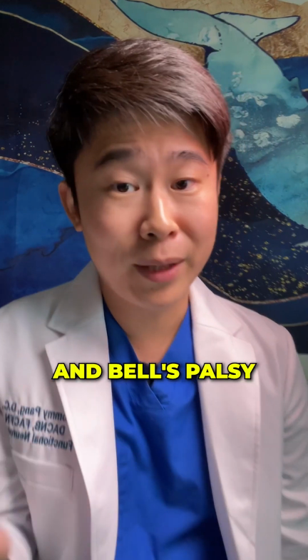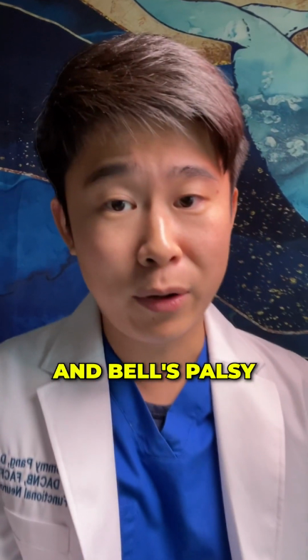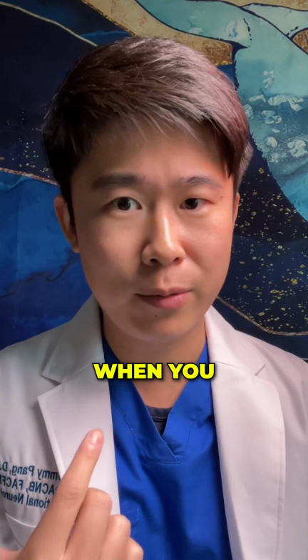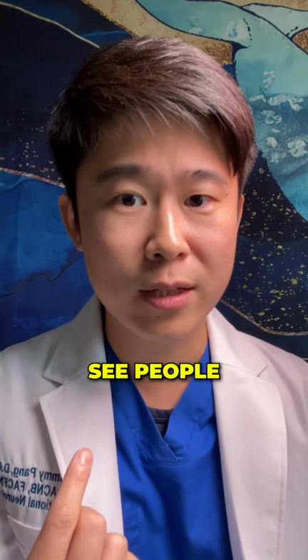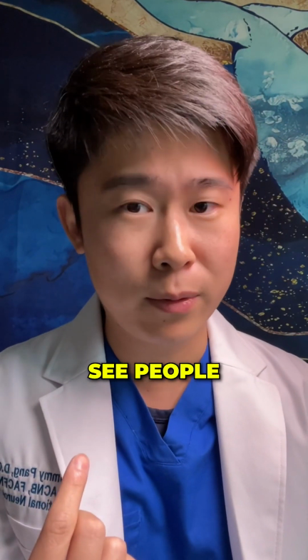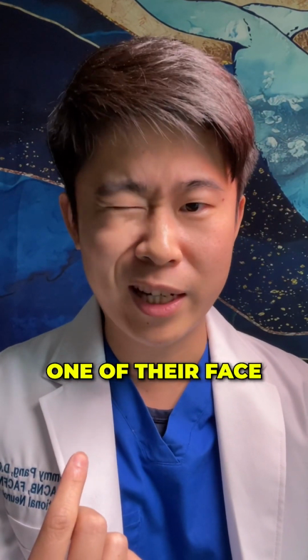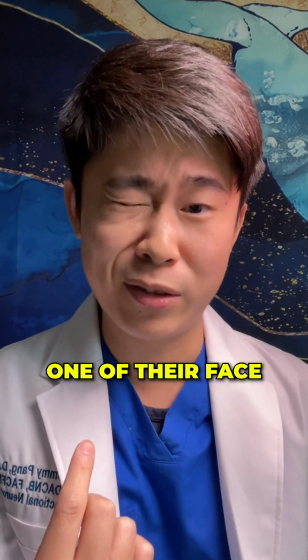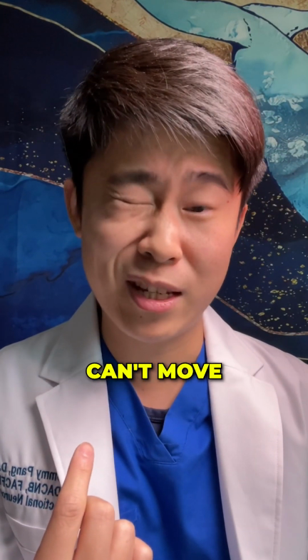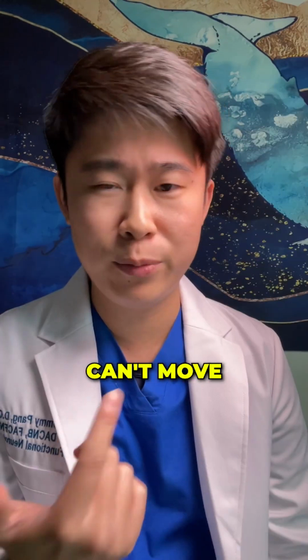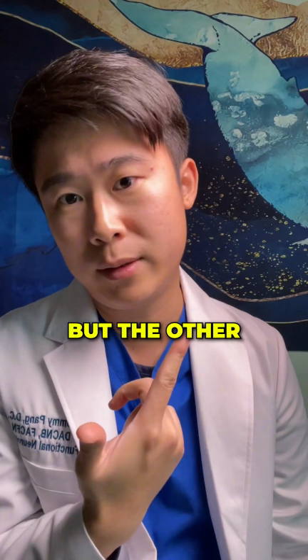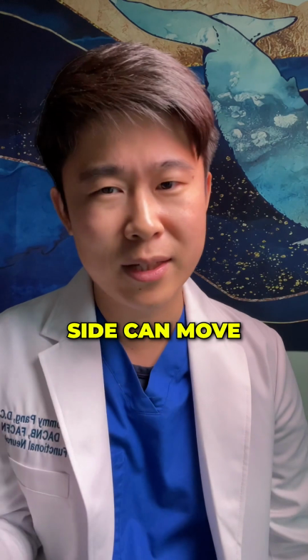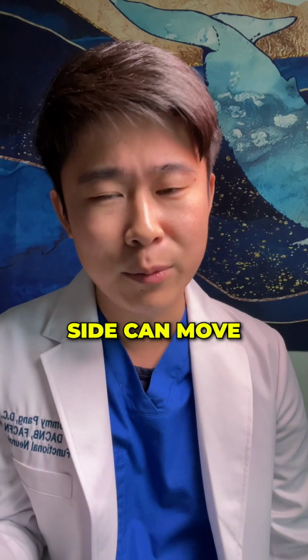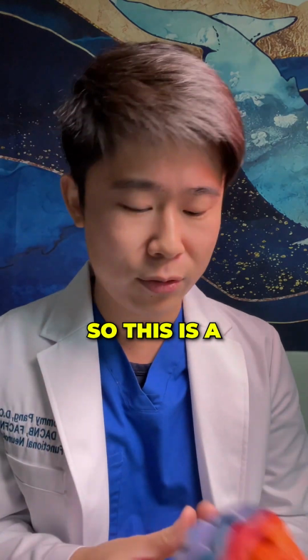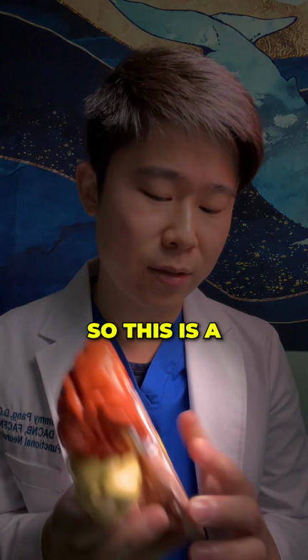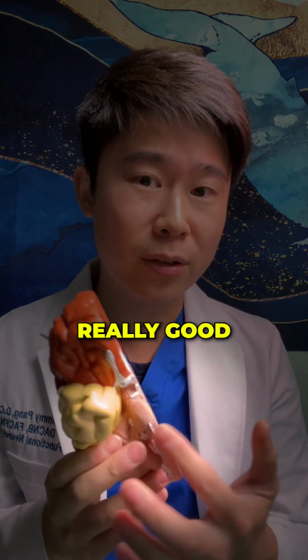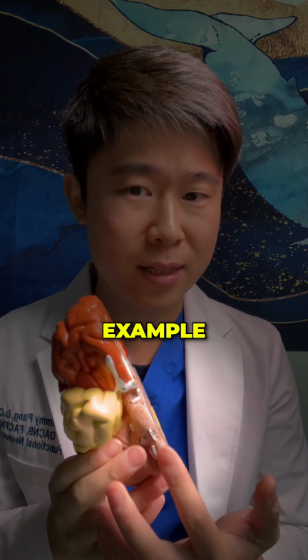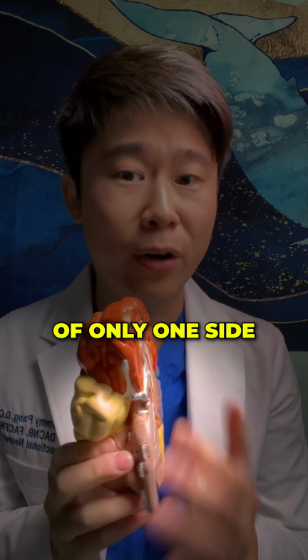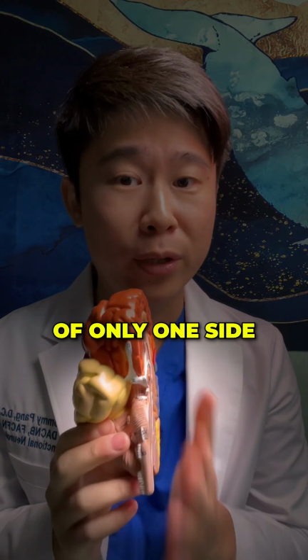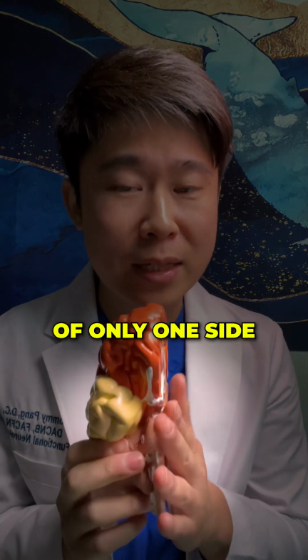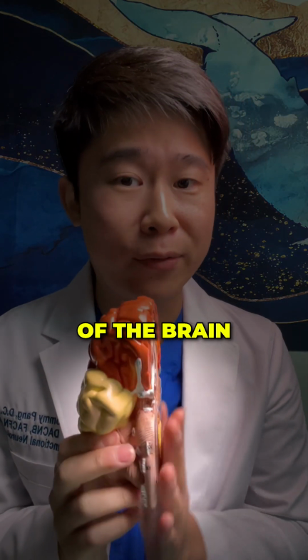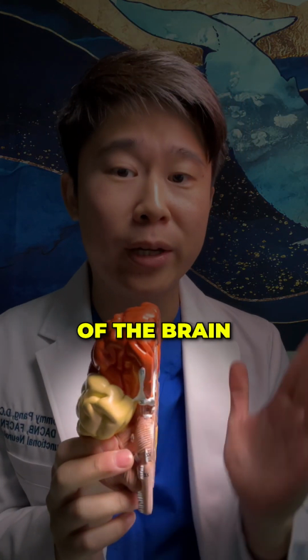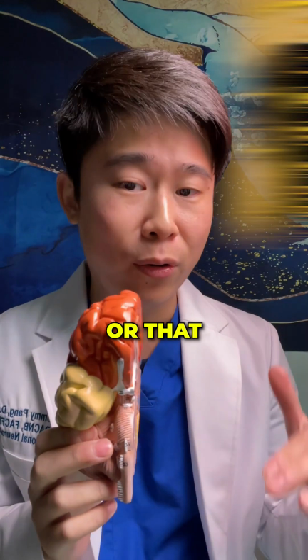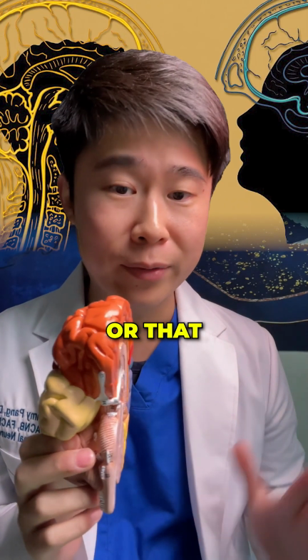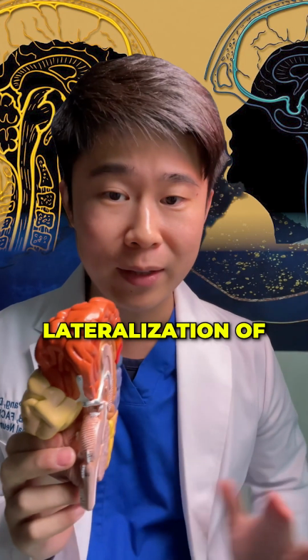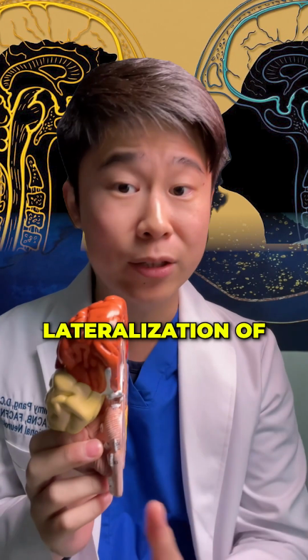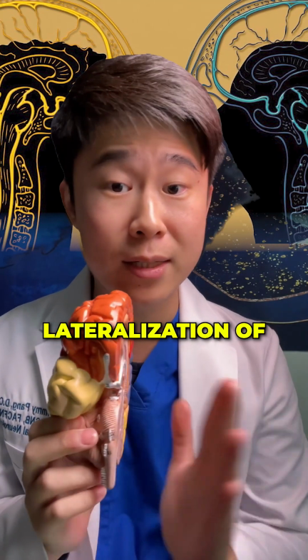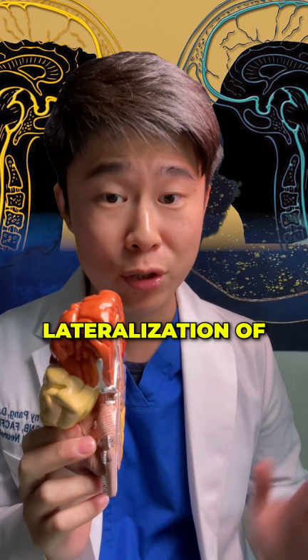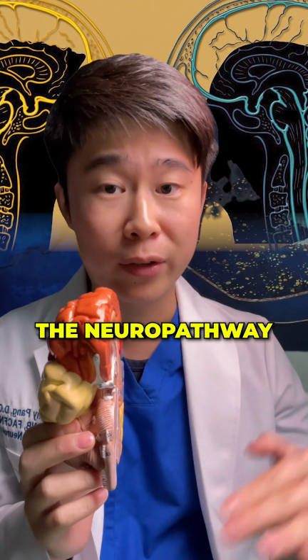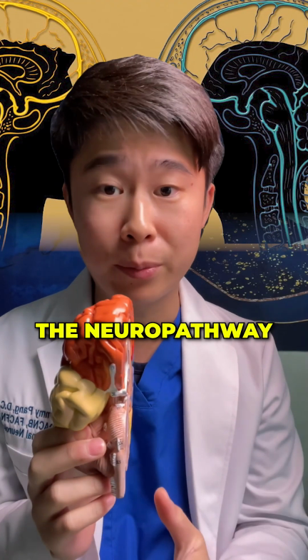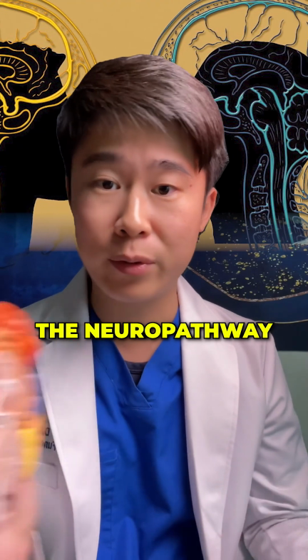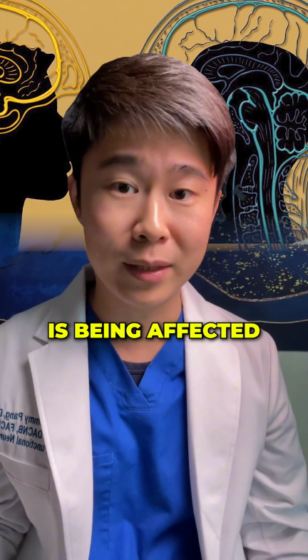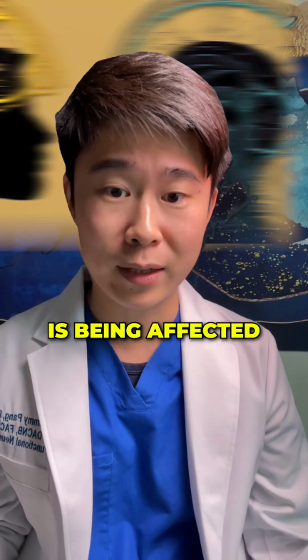And for example, when you see people, one side of their face can move but the other side can't move. This is a really good example of only one side of the brain — that lateralization of the neural pathway — being affected.